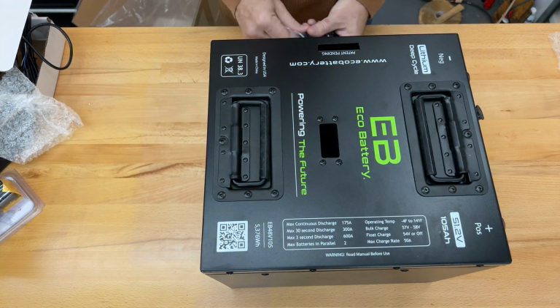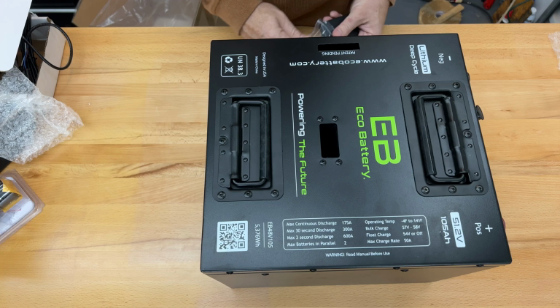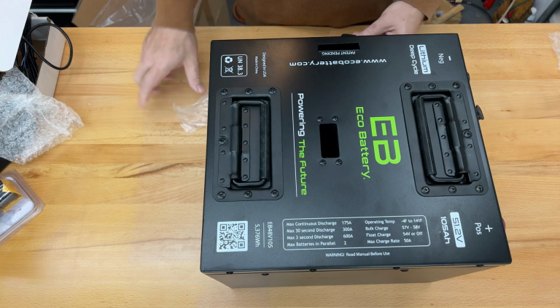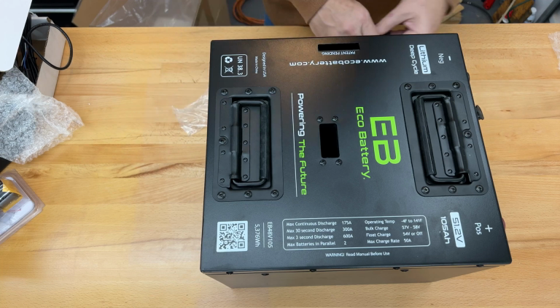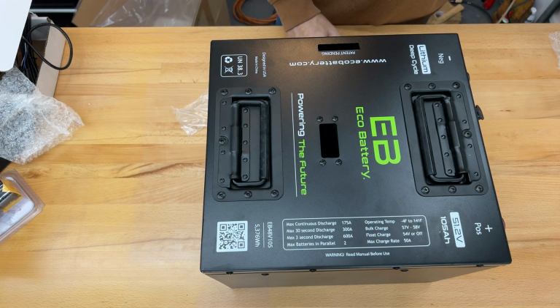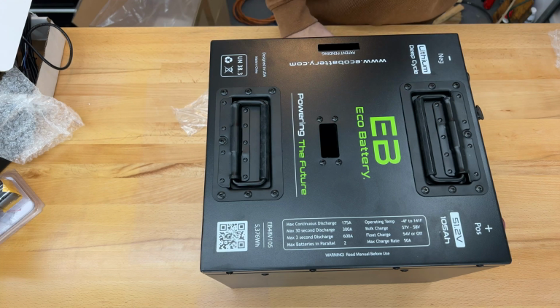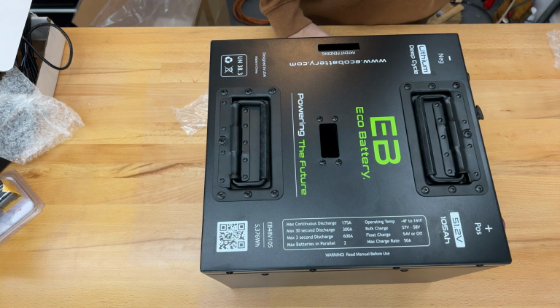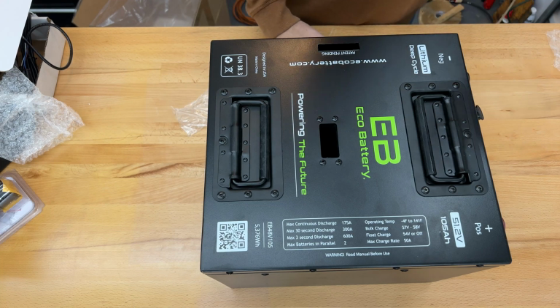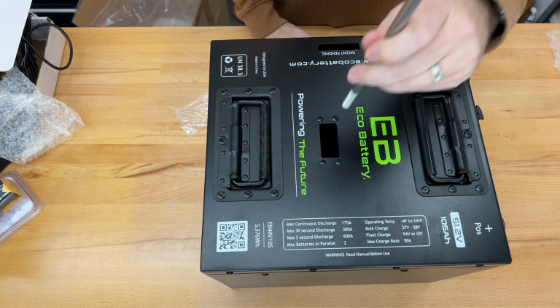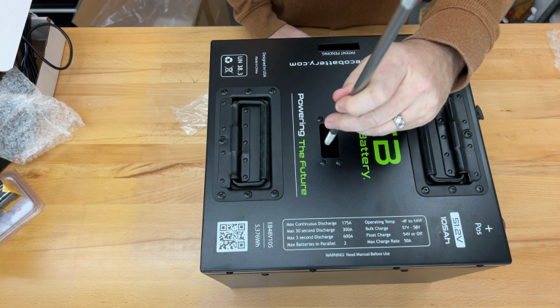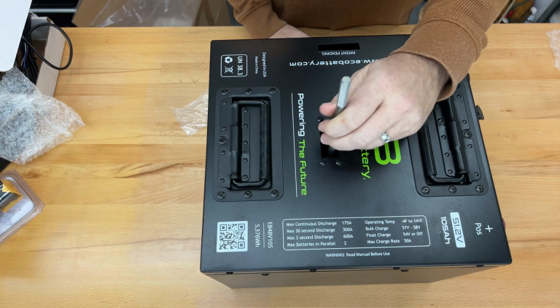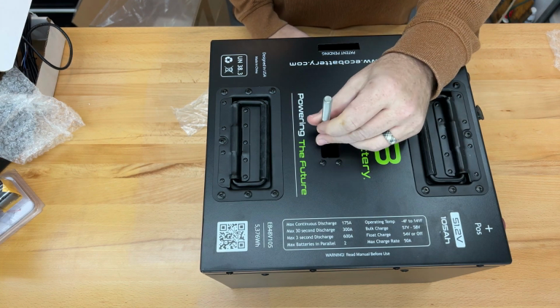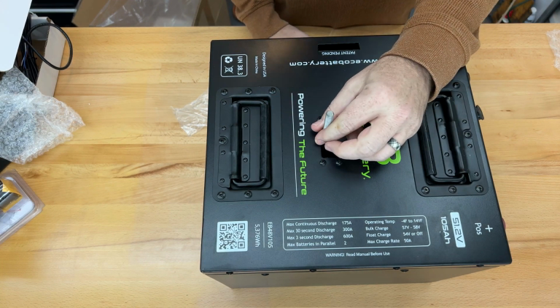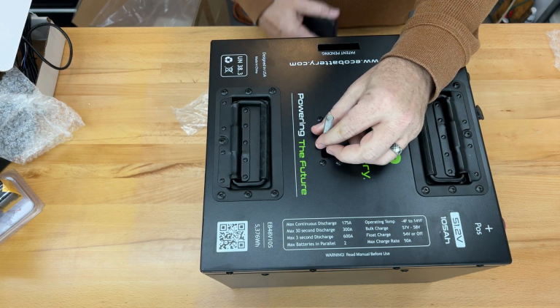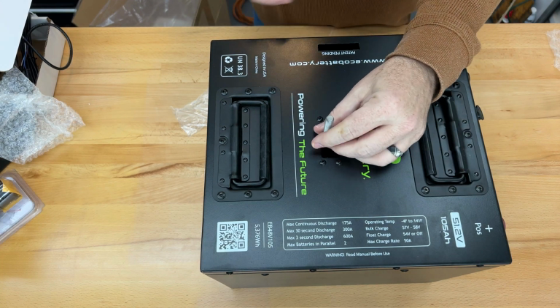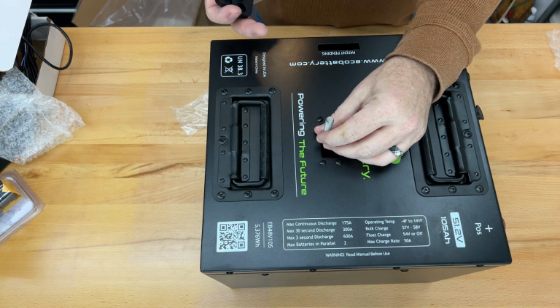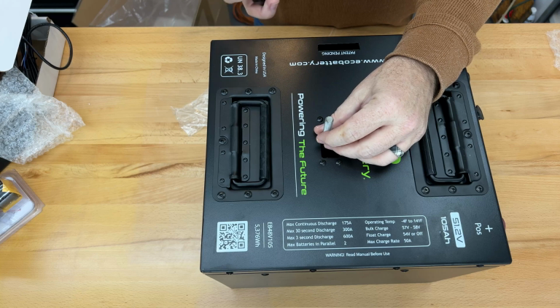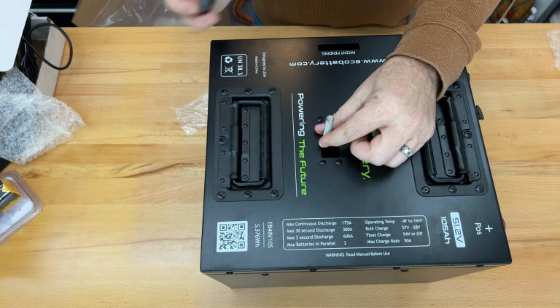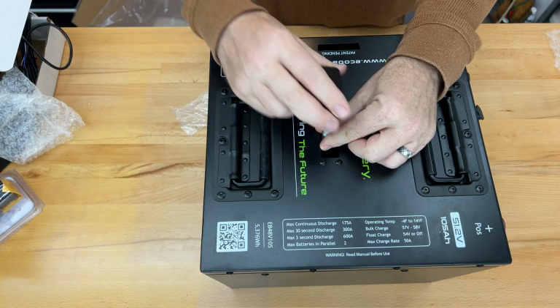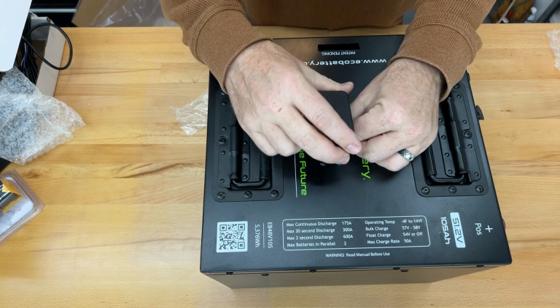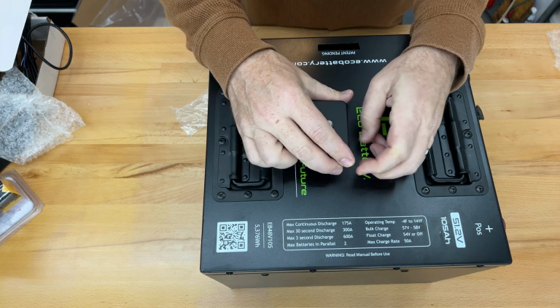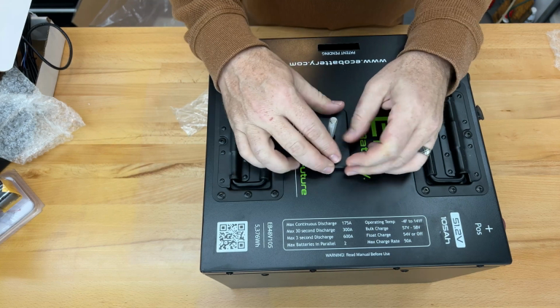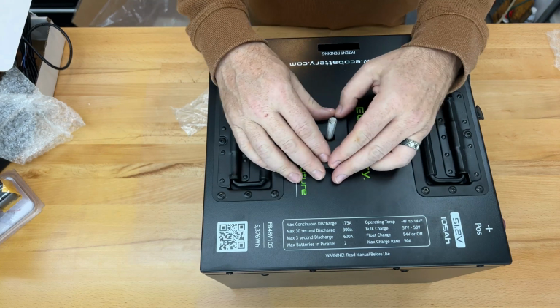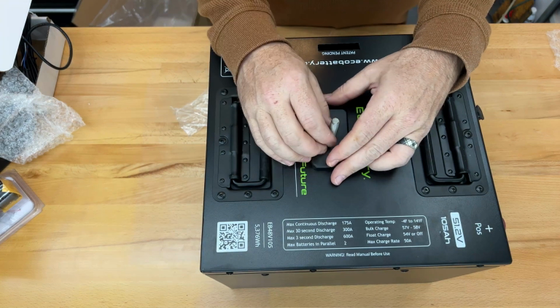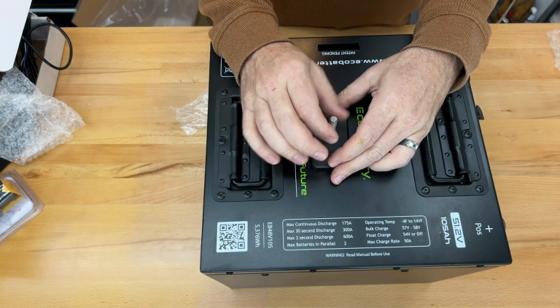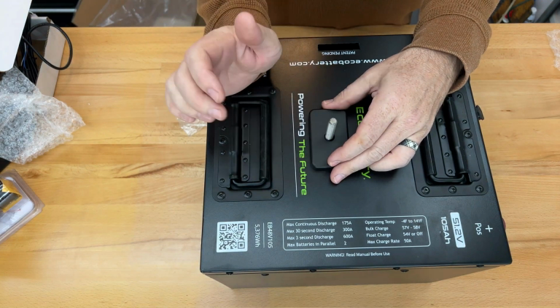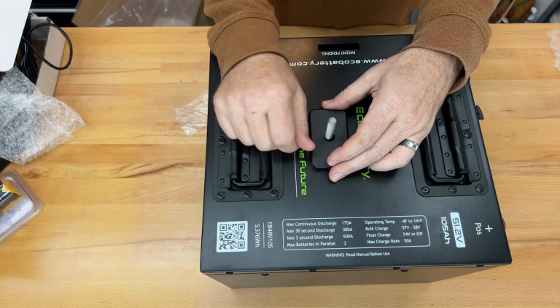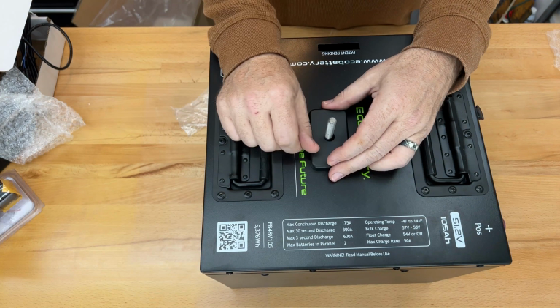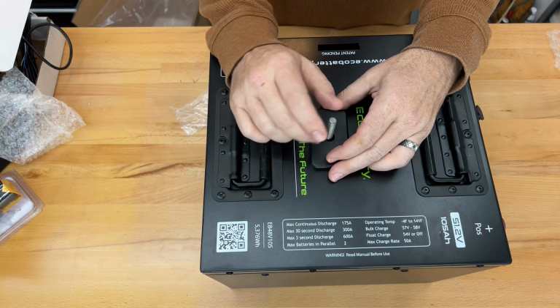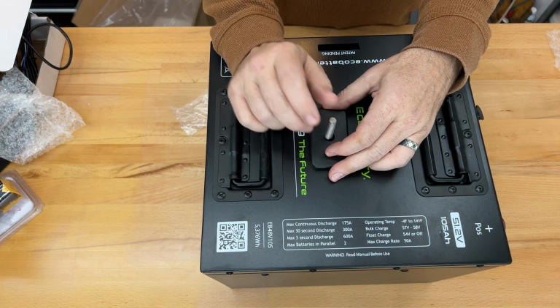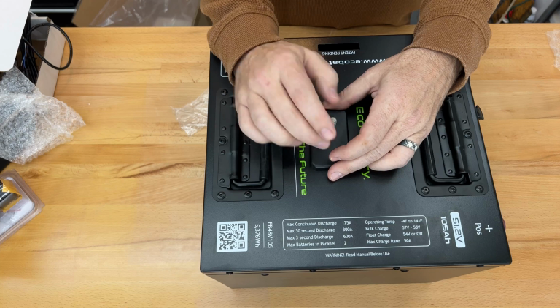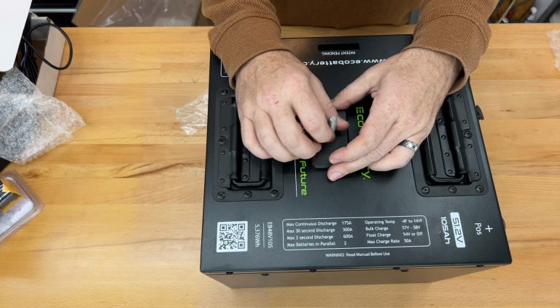This will drop through and screw into that bracket that I showed you earlier, and then this piece drops on top and the bolt tightens down.